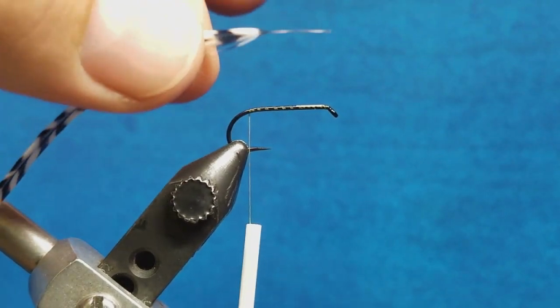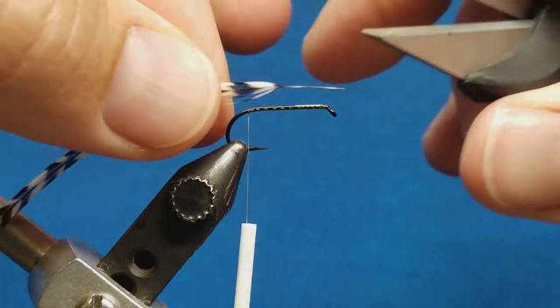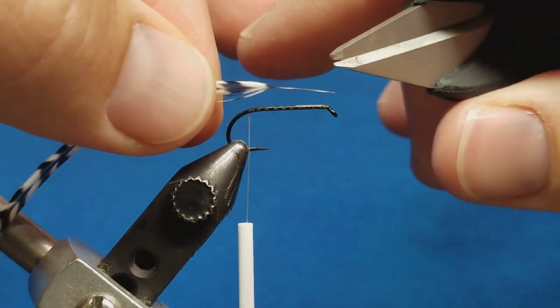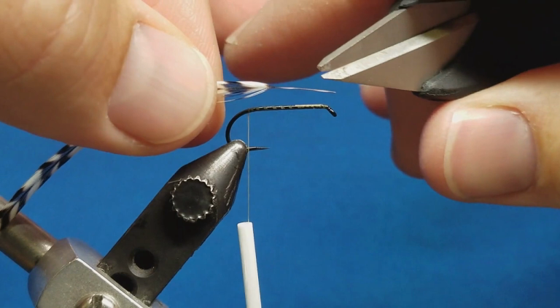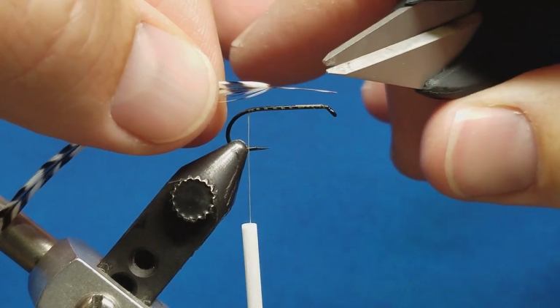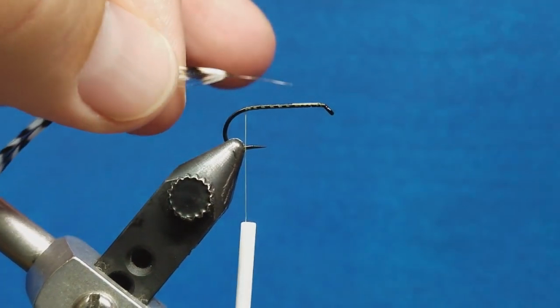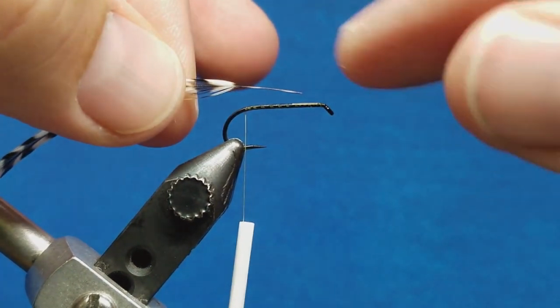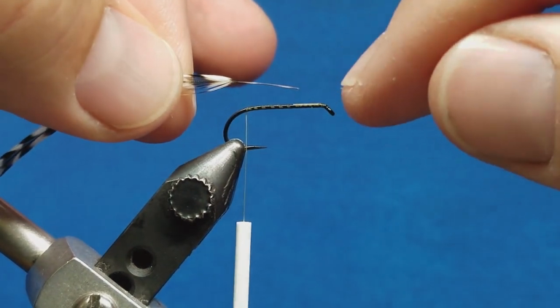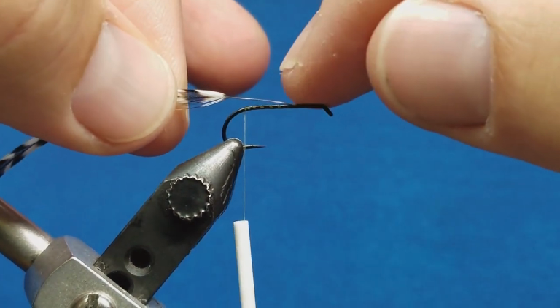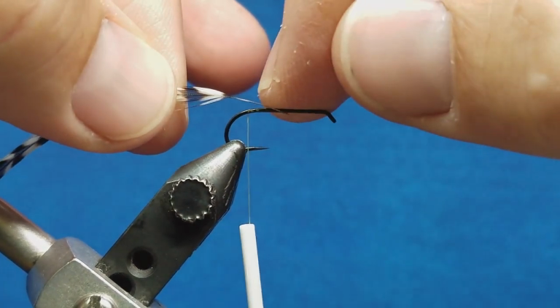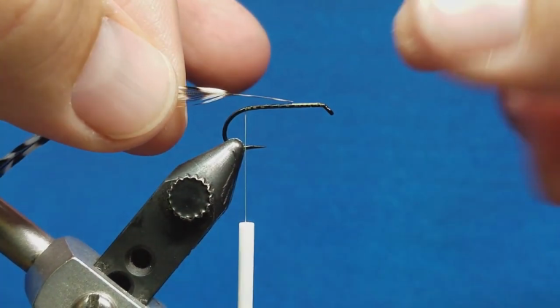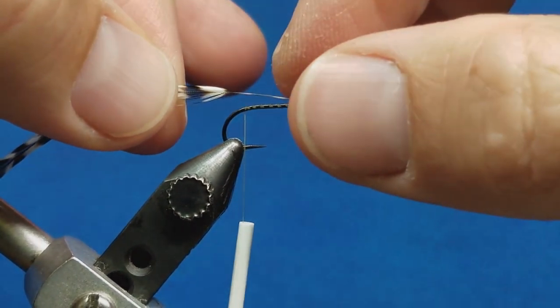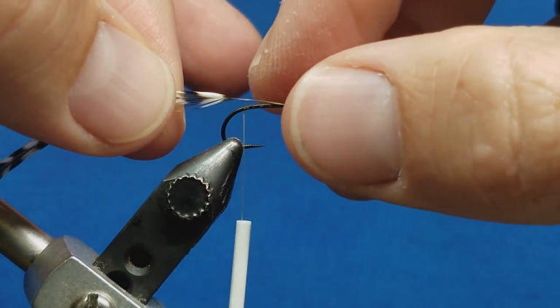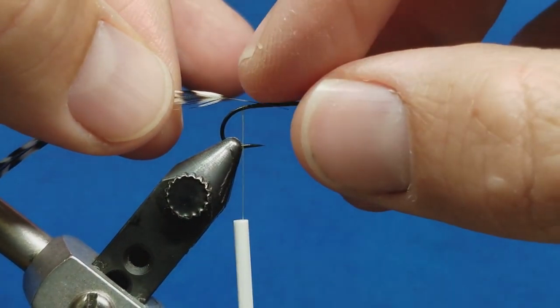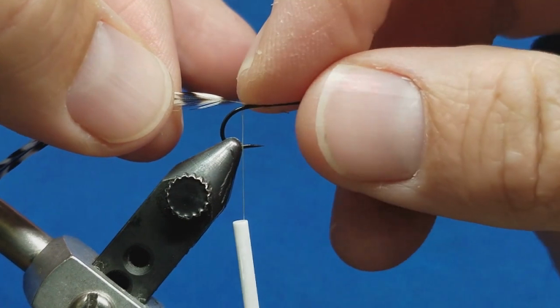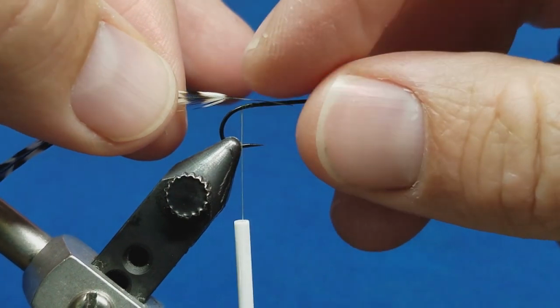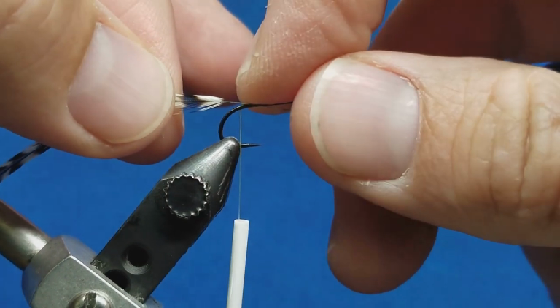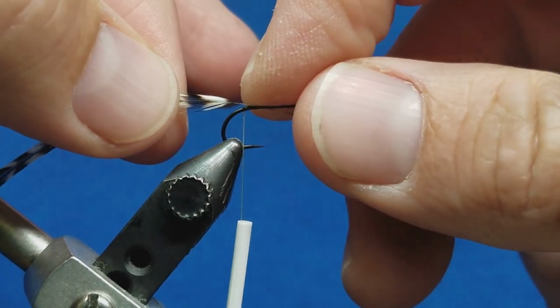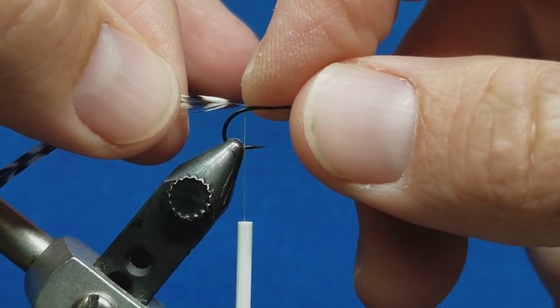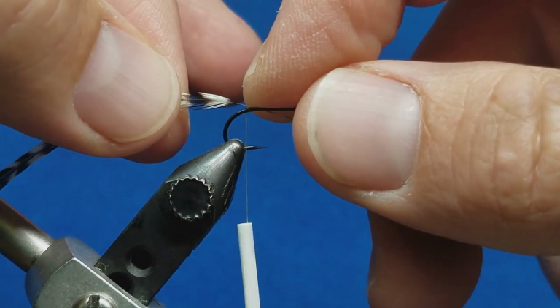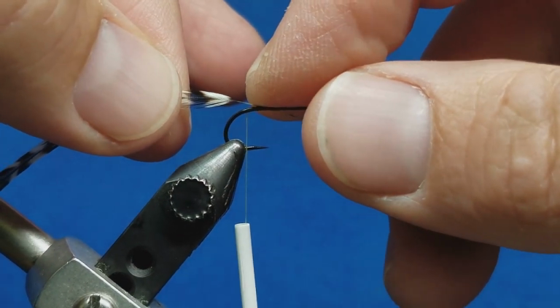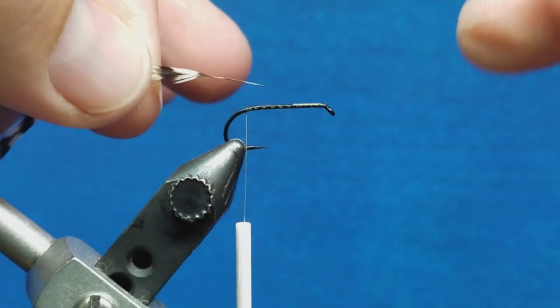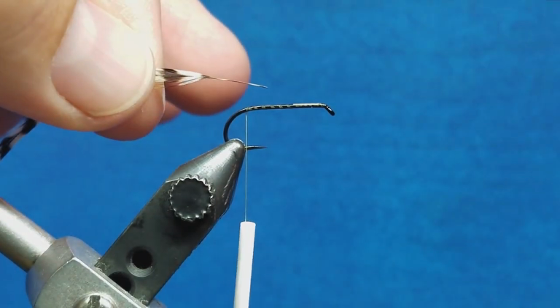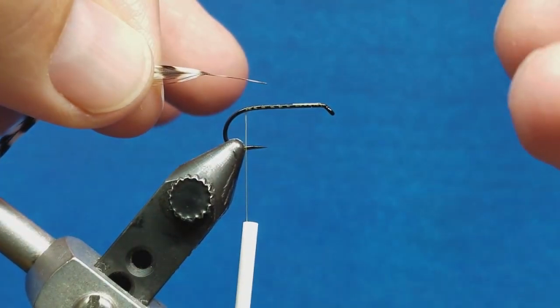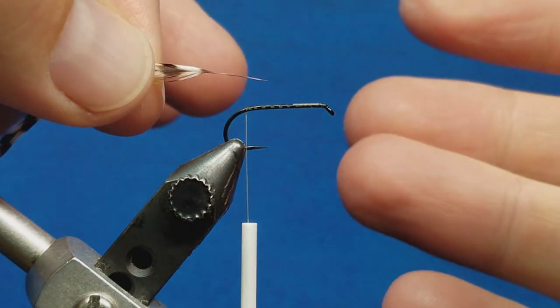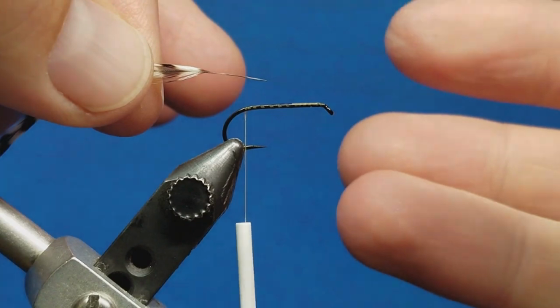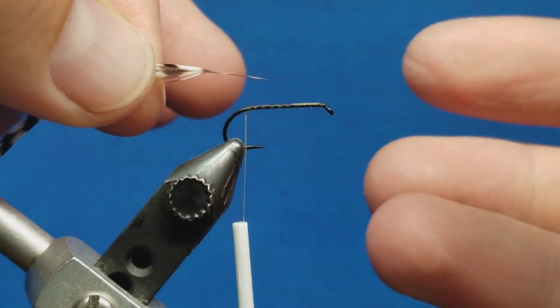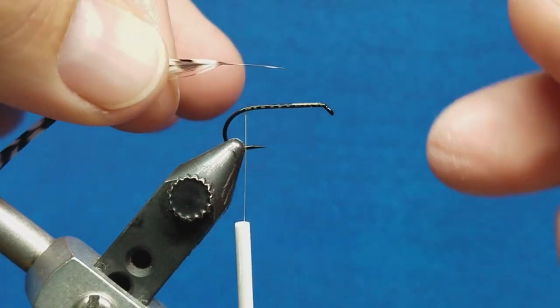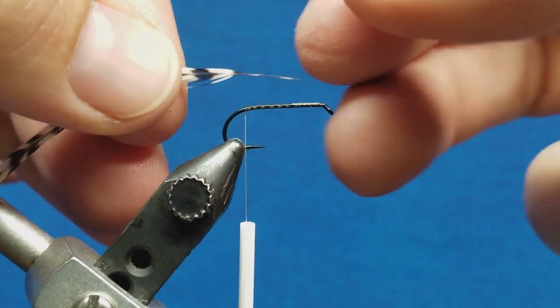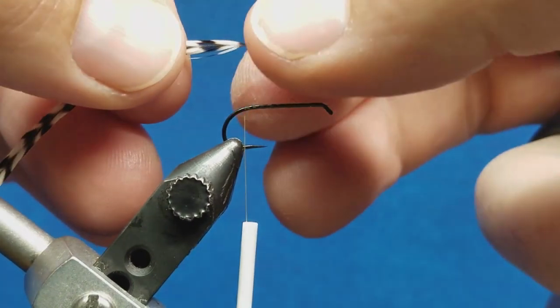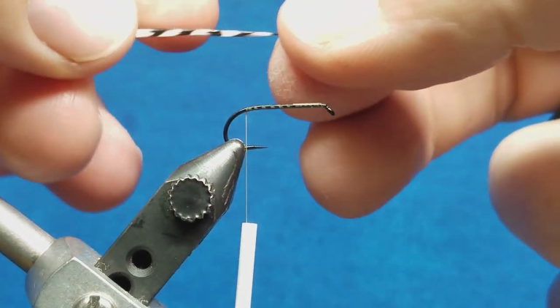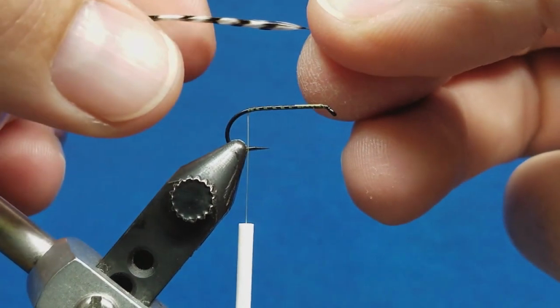I'll also clear off a part of the stem here, and that's going to make for an easier tie-in point for me. But I also want to make sure that I leave a little bit of that stem open for my first wrap. That's going to allow those hackle fibers to stand out the way that they need to and allow me to effectively palmer that.